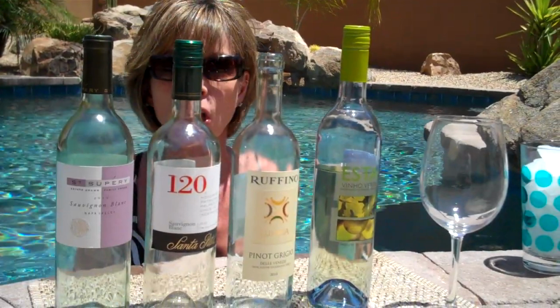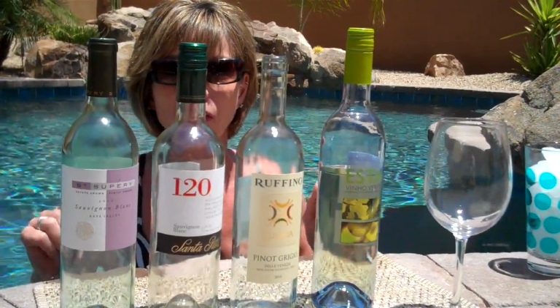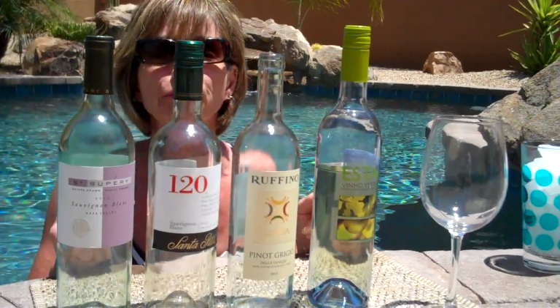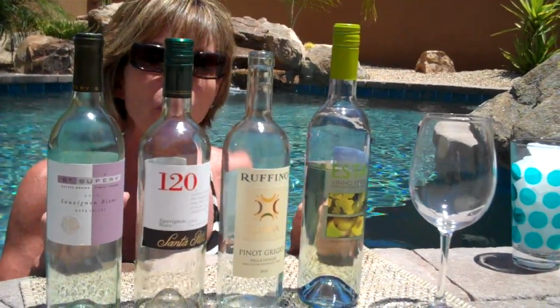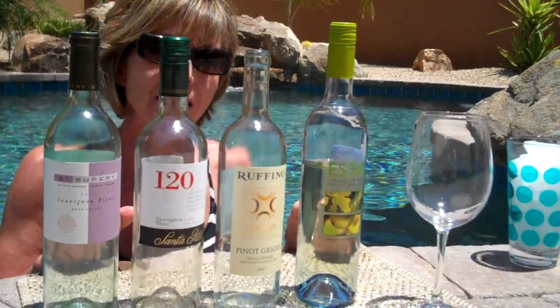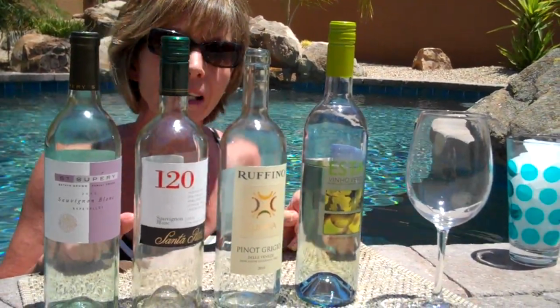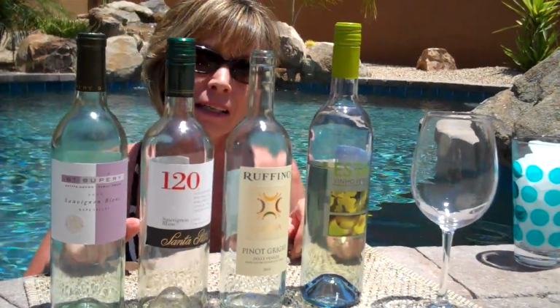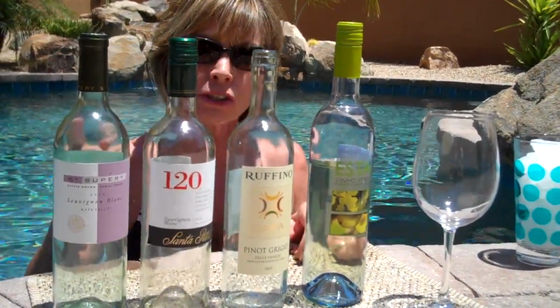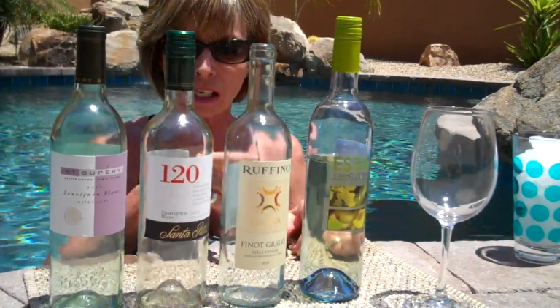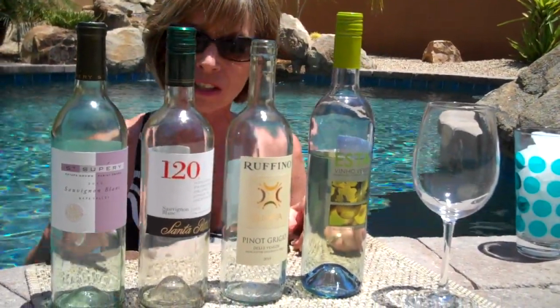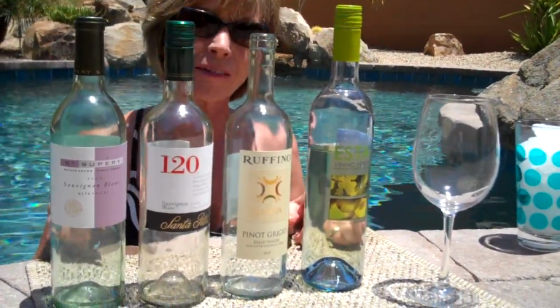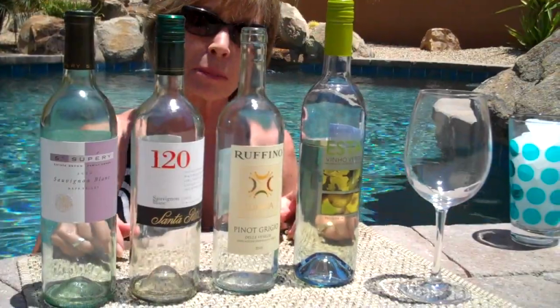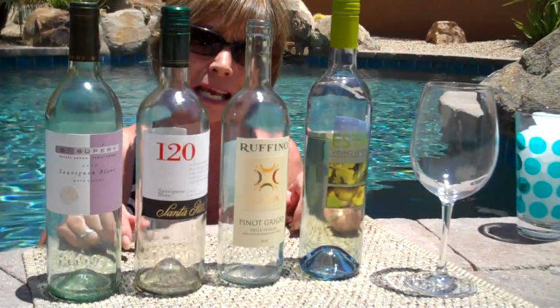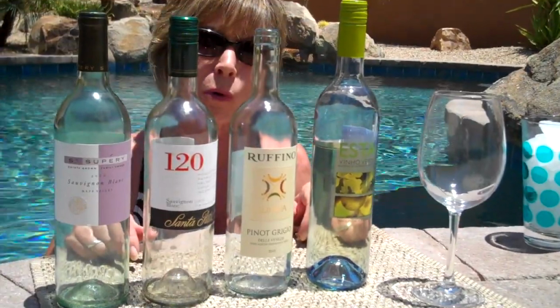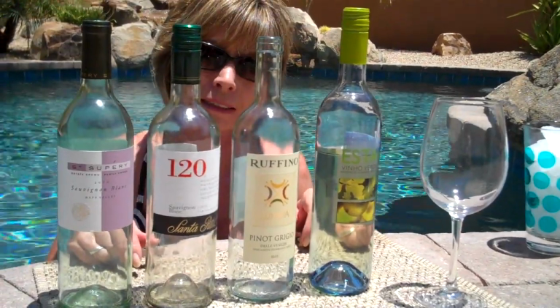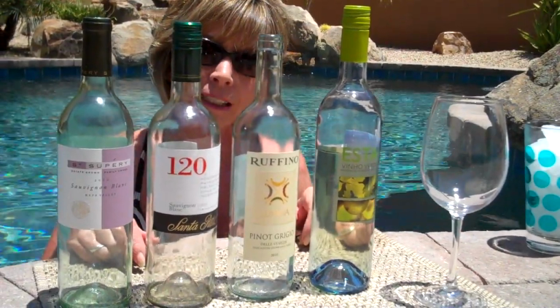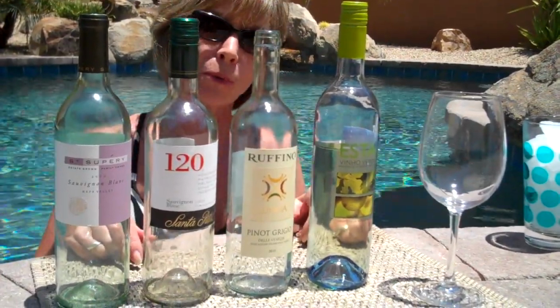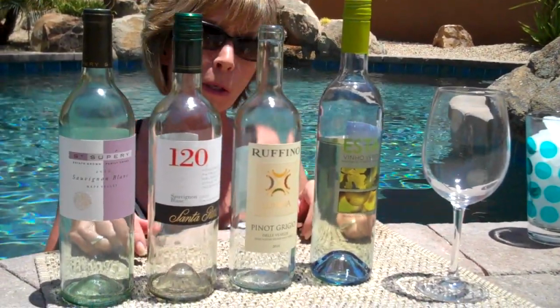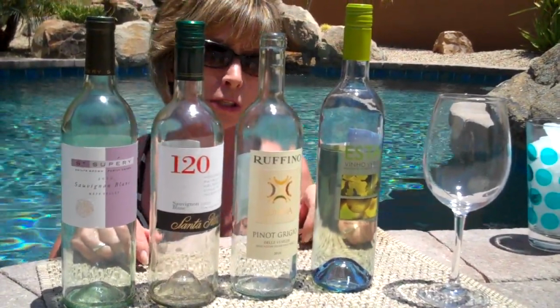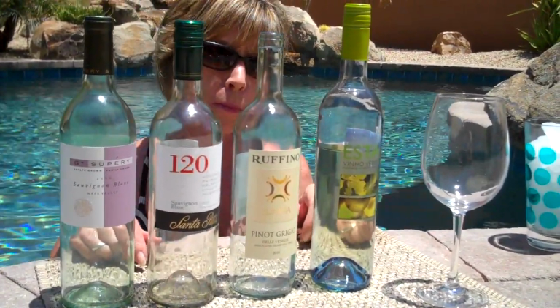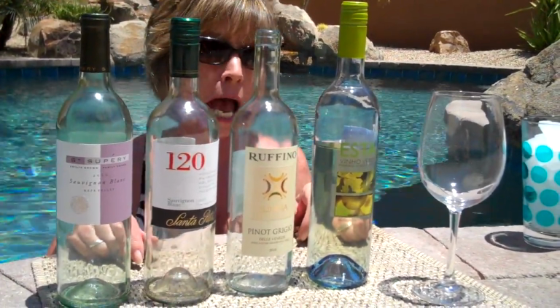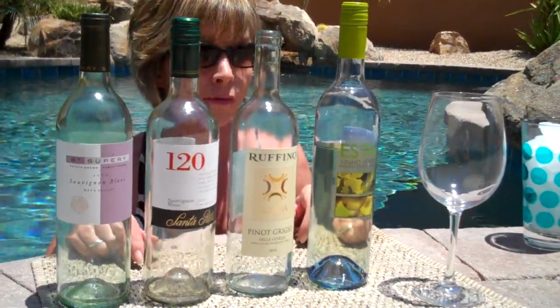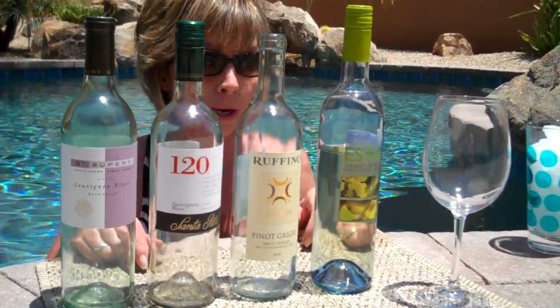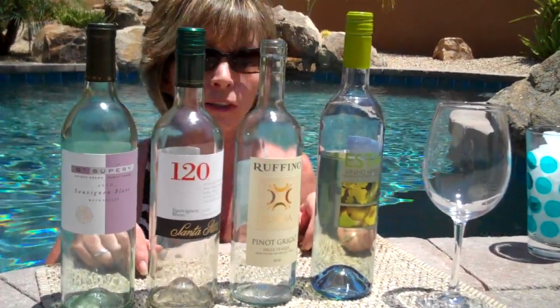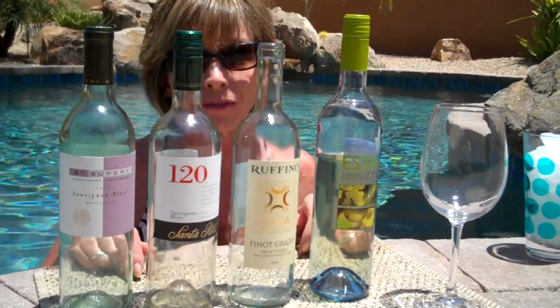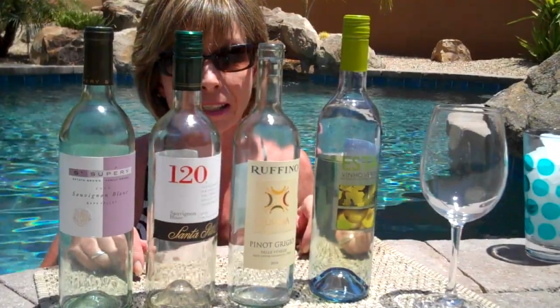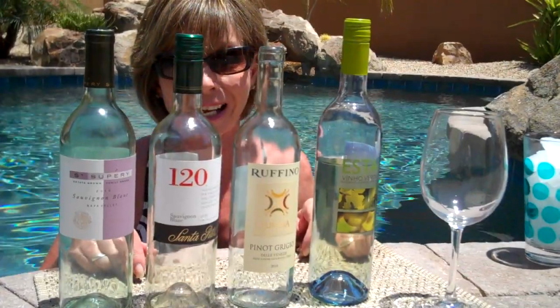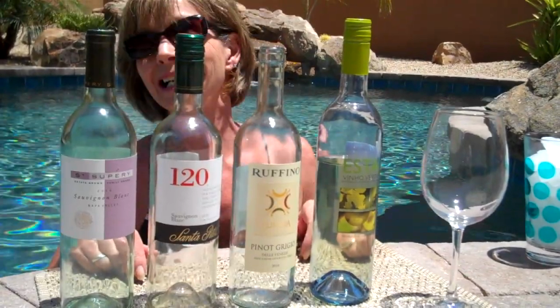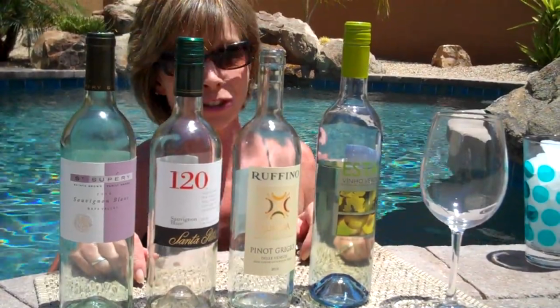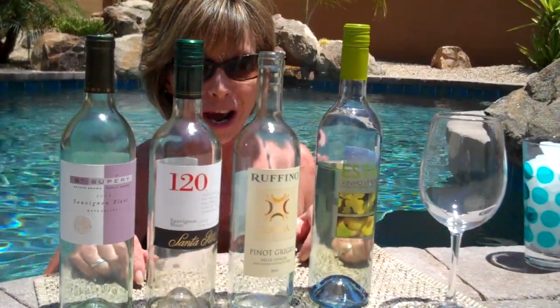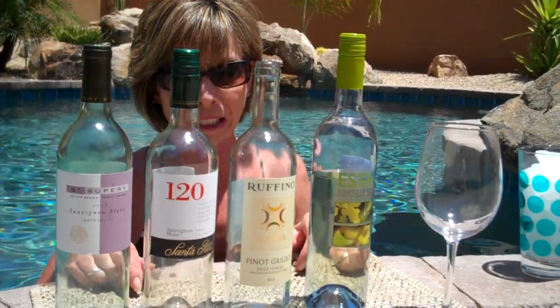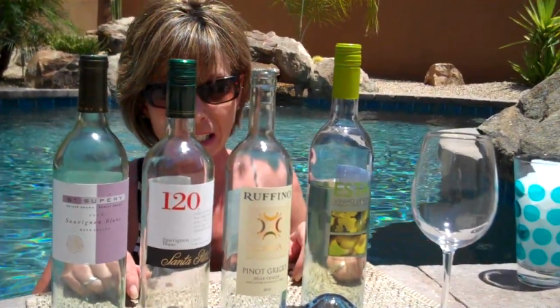We're talking about 100-degree wines today. You can see that the stuff I have in front of me is nothing but white. If you're one of those people who says, oh, but I have to have only red wine, then you're gonna have to stay inside because it just does not work in this heat.